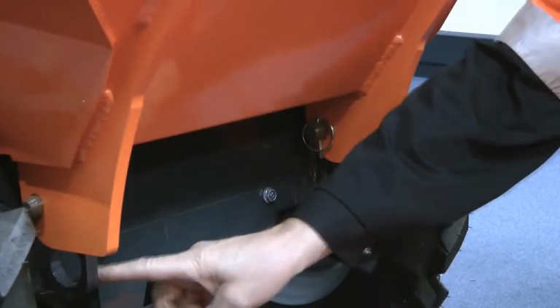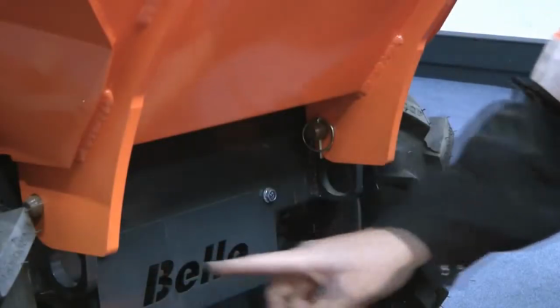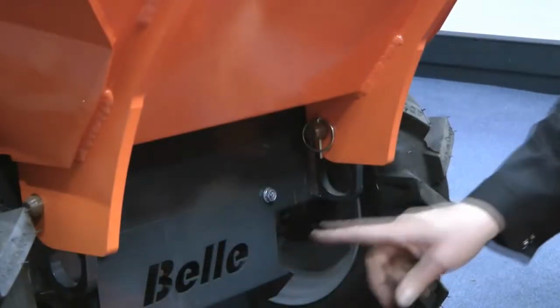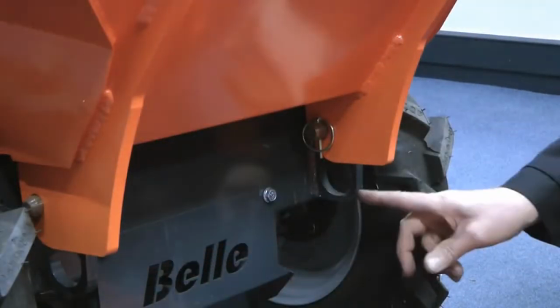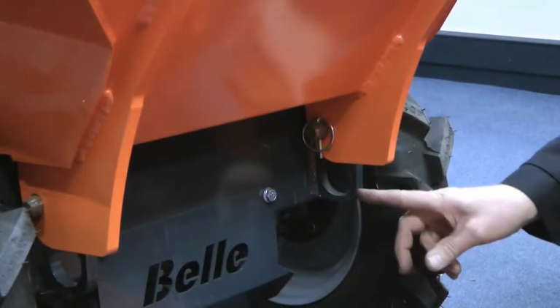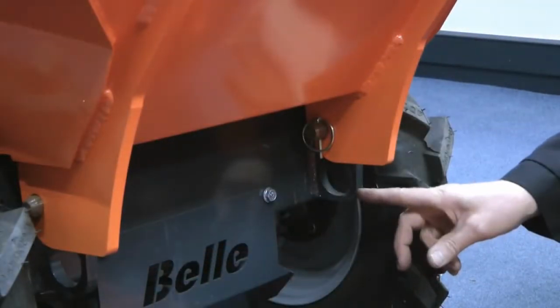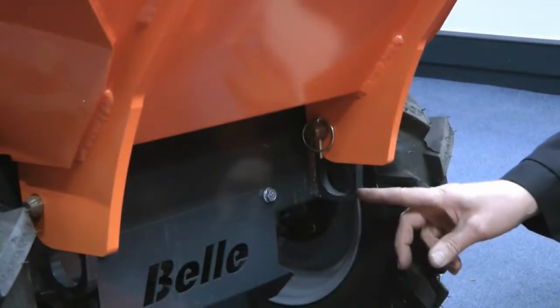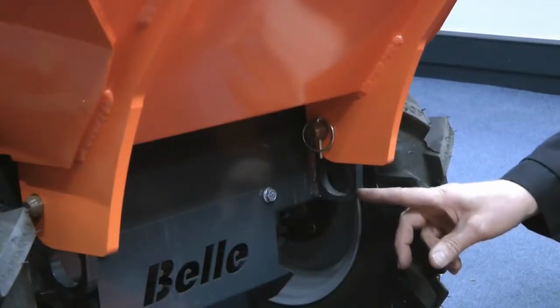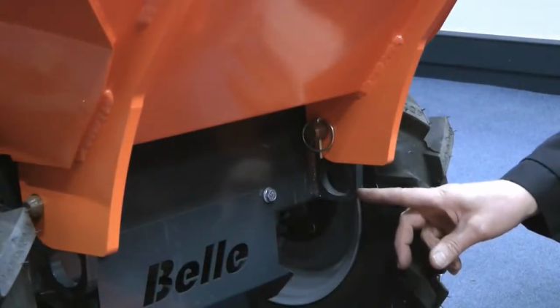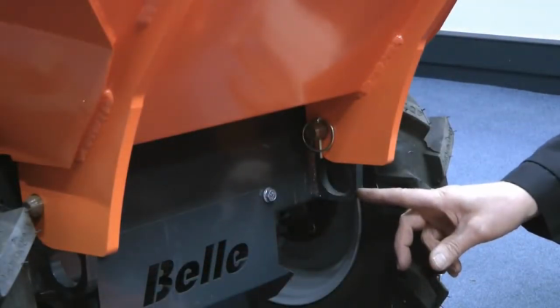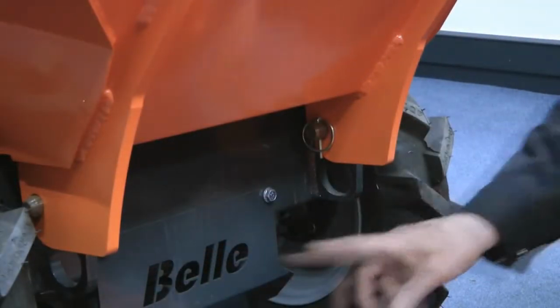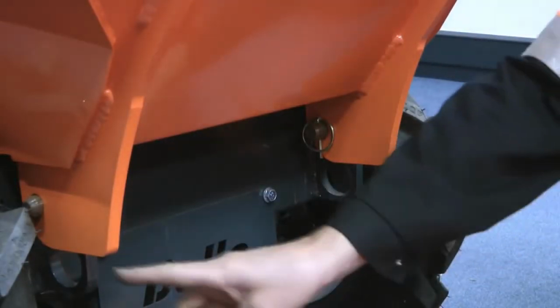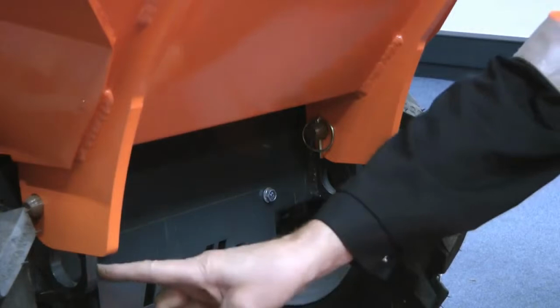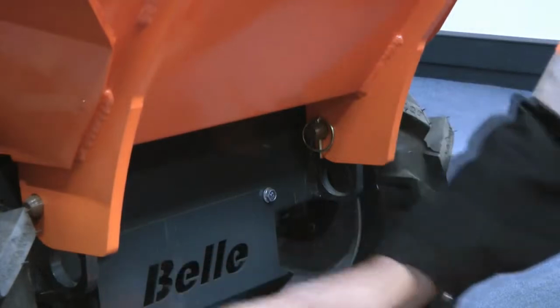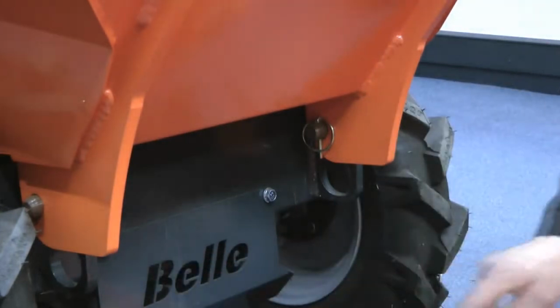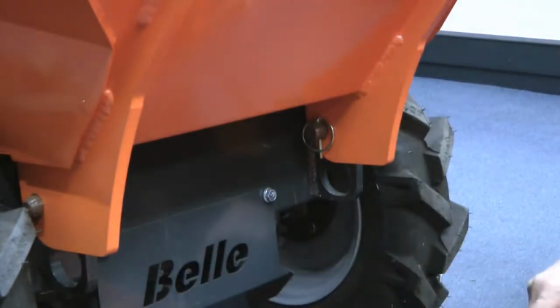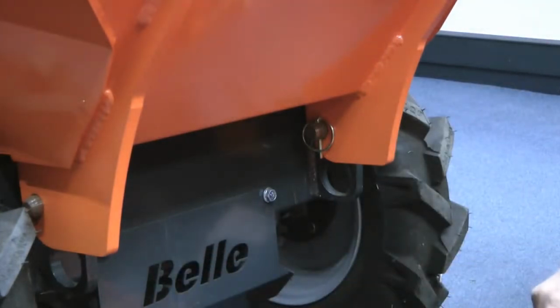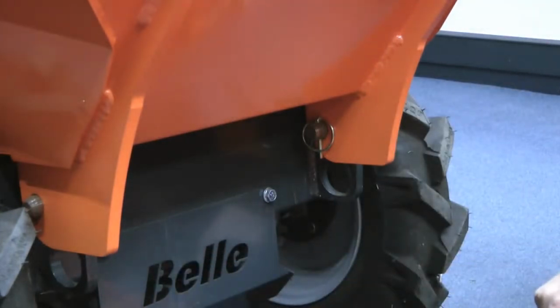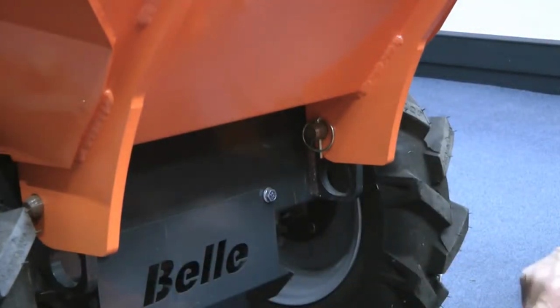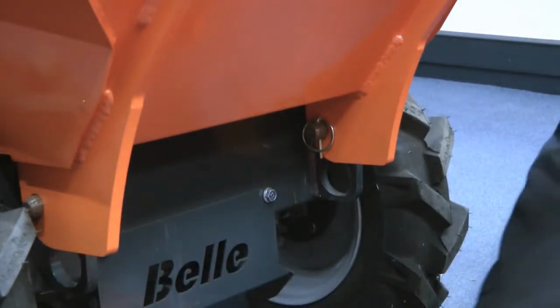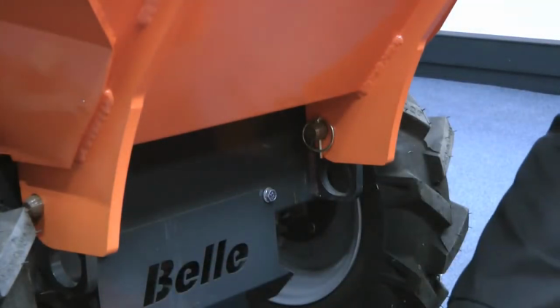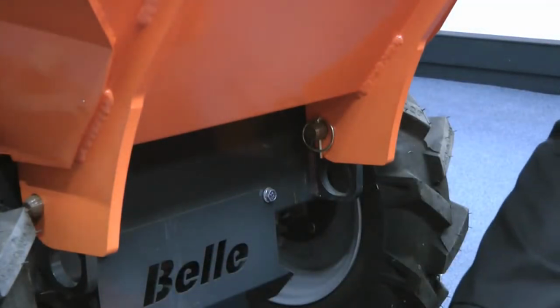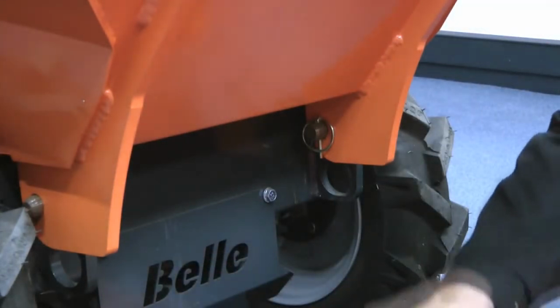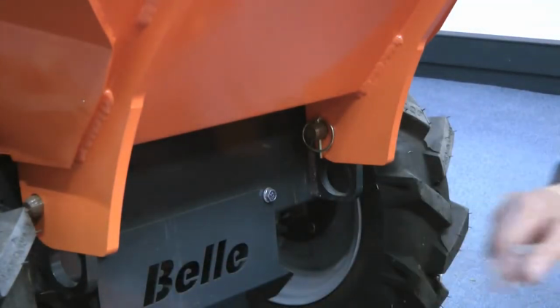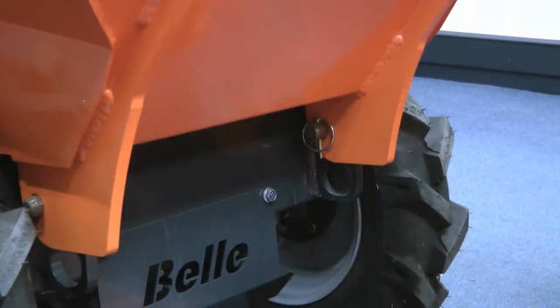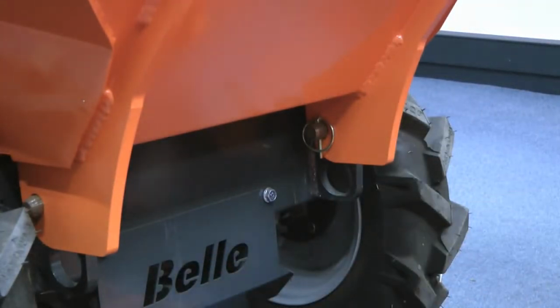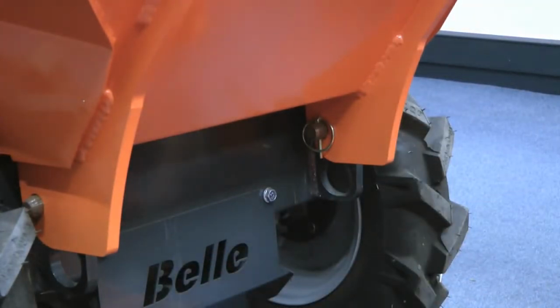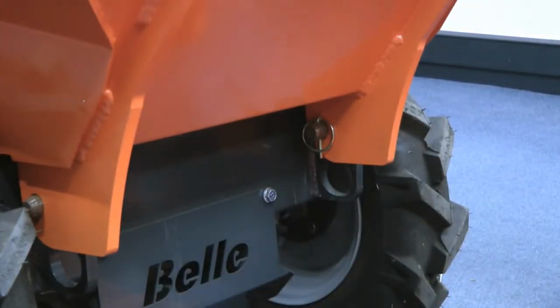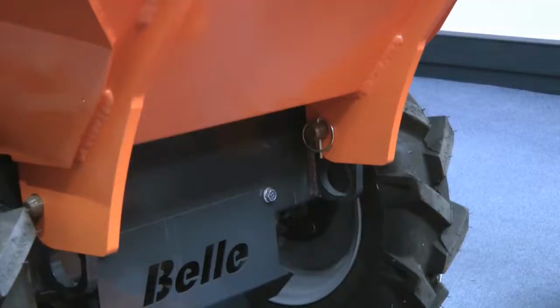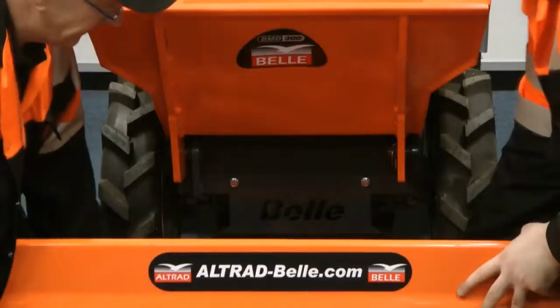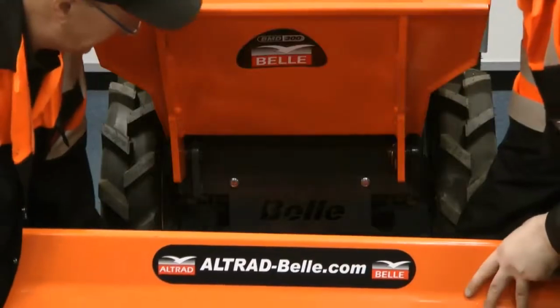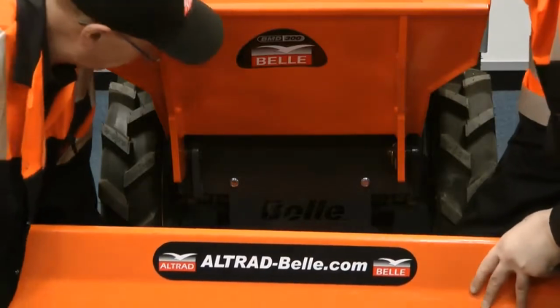Next turn your attention to the front of the machine. There are two fixing points at the front with their corresponding bosses. These are the fixings that the snow plier will fit into.